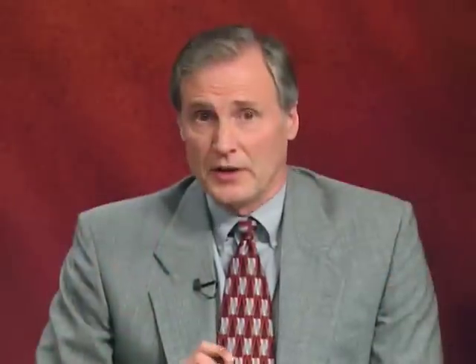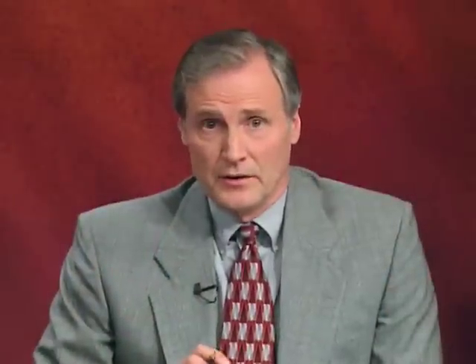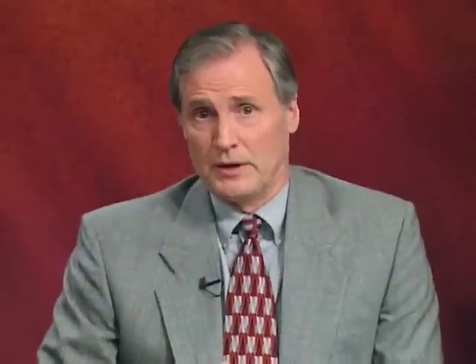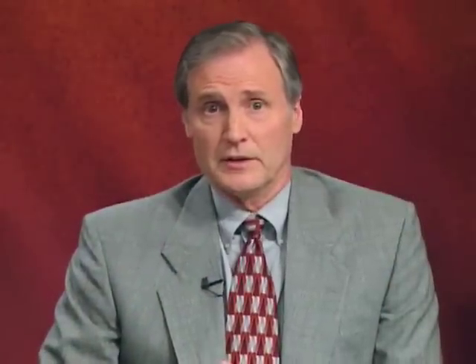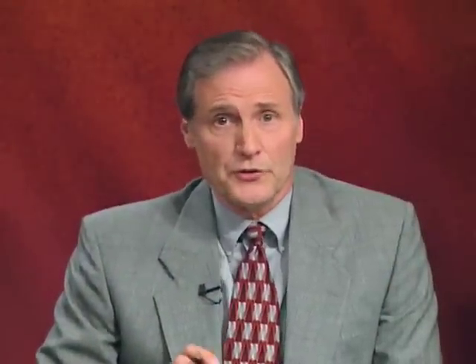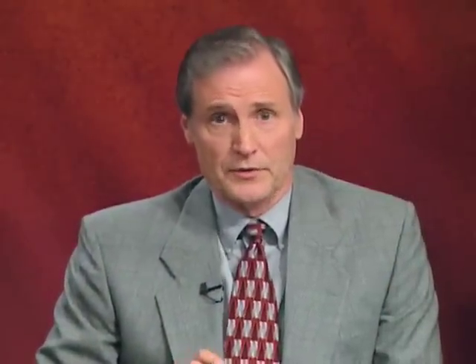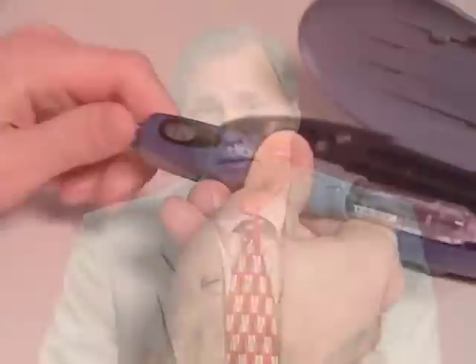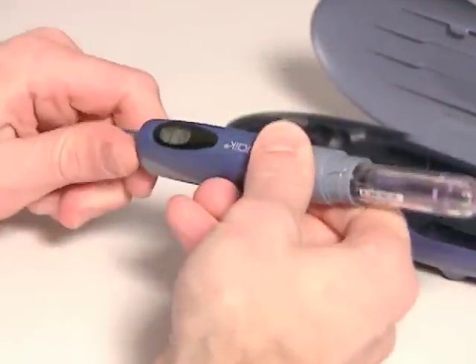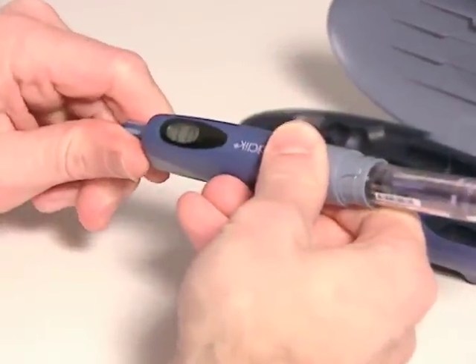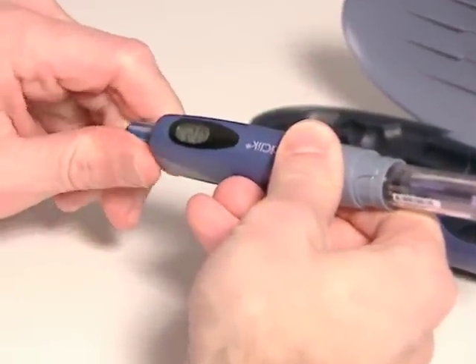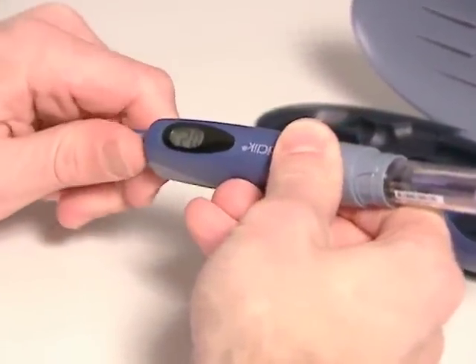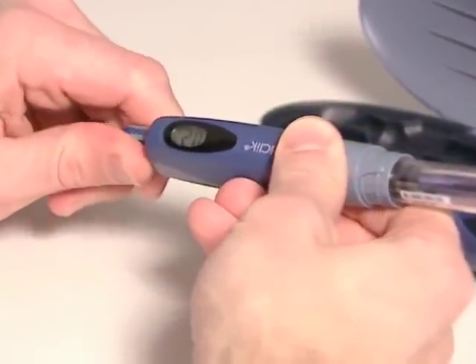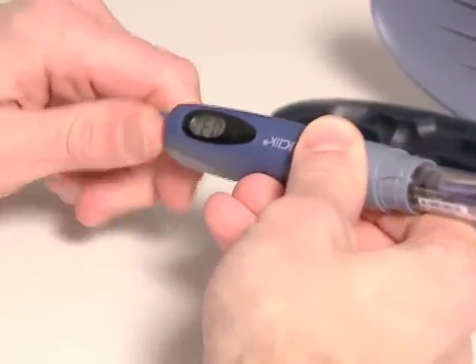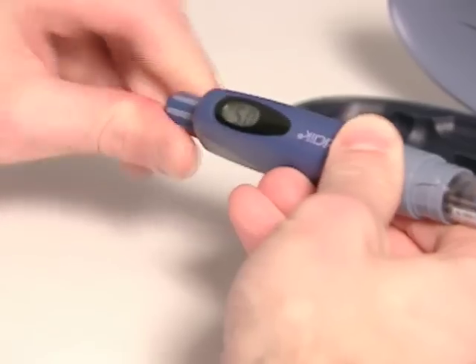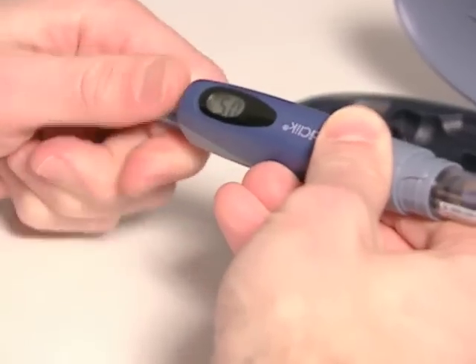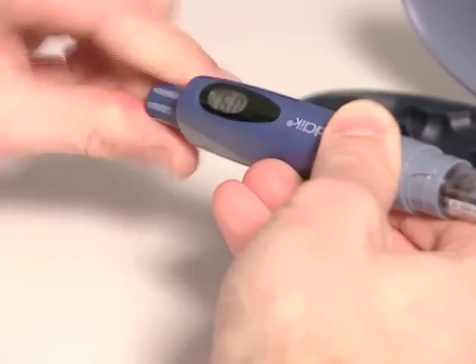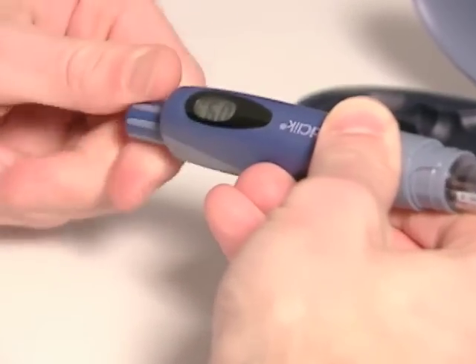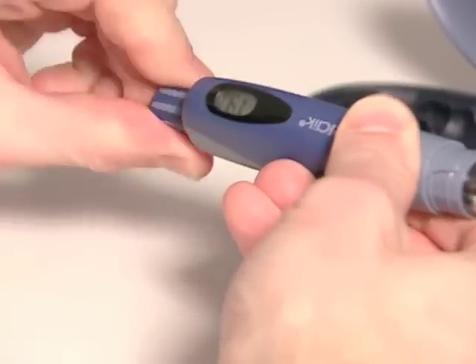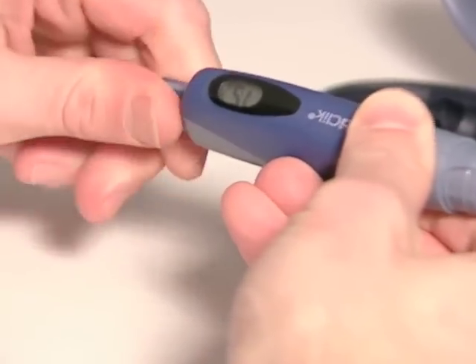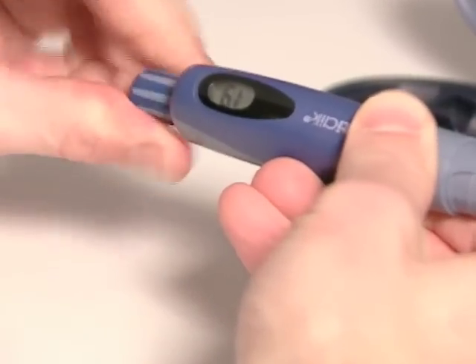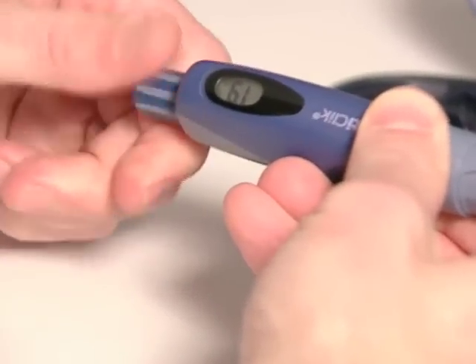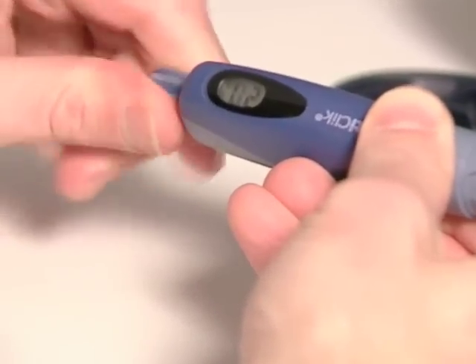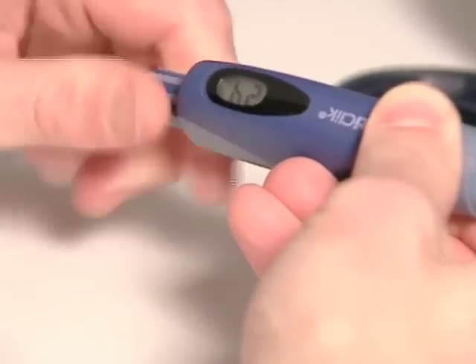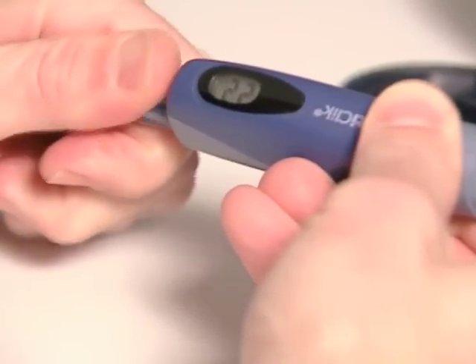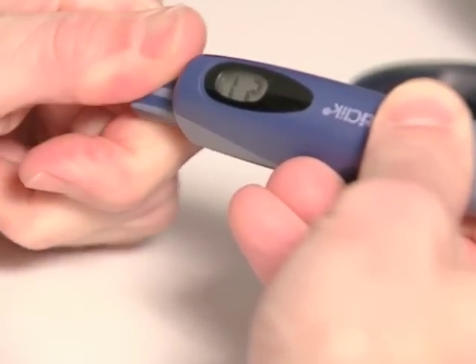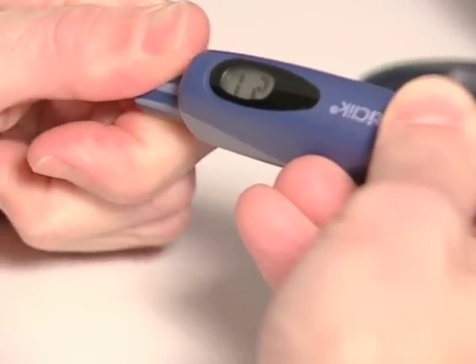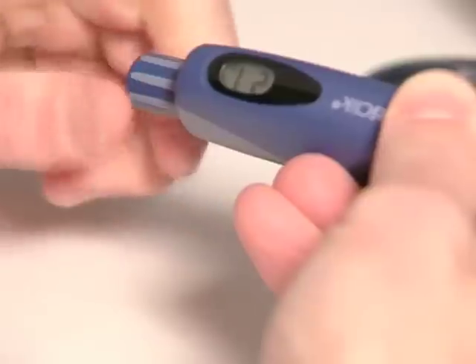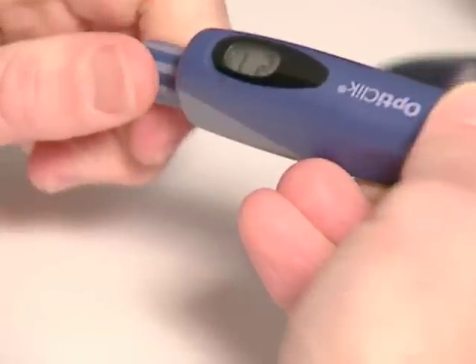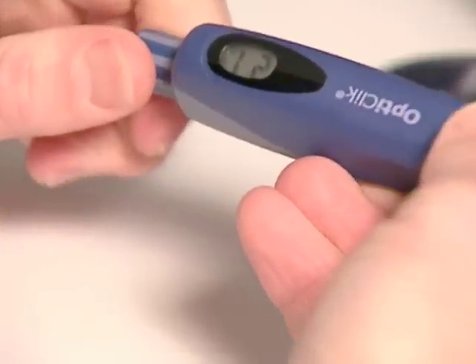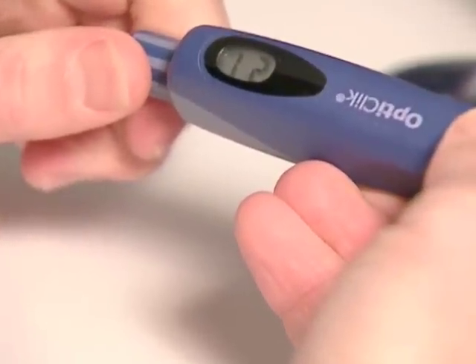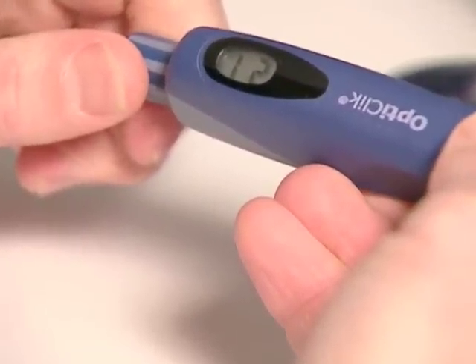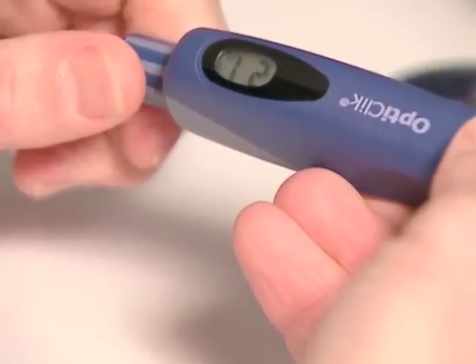Finally, the design of some pens can lead to dosing errors. For example, in some cases the digital display of the dose can be misread if a person holds the pen upside down, as a left-hander might do. In that case, a dose of 21 units looks like 12.